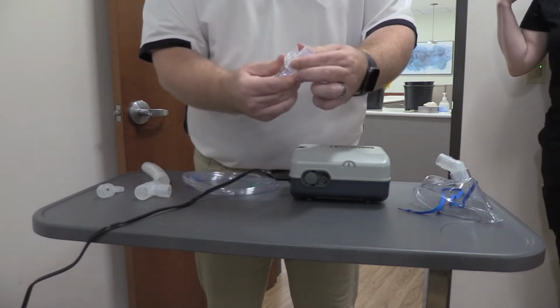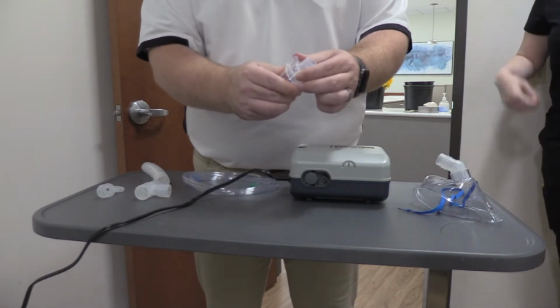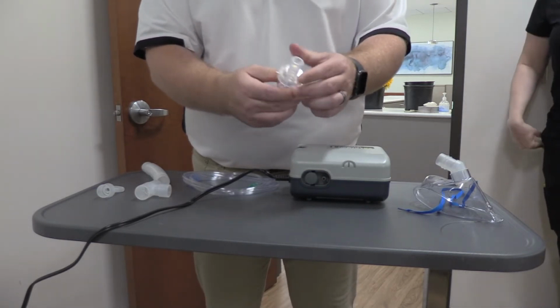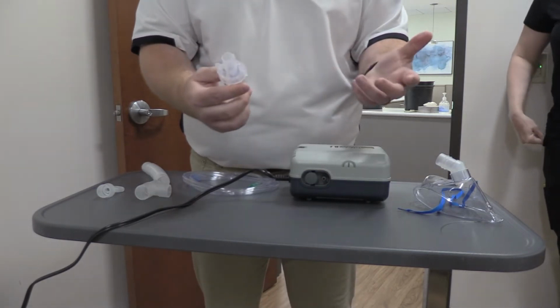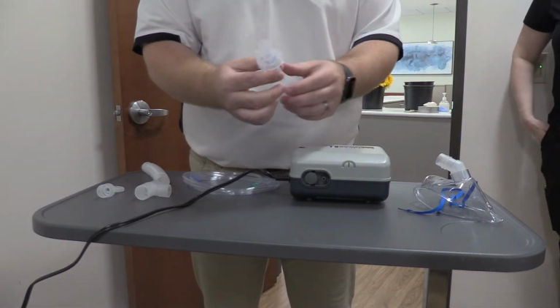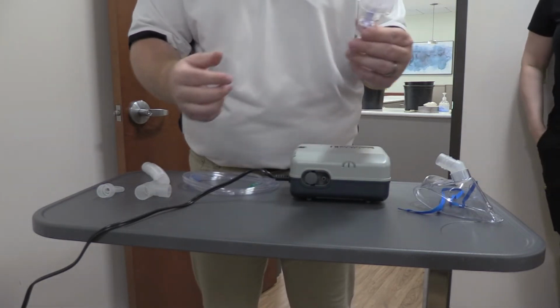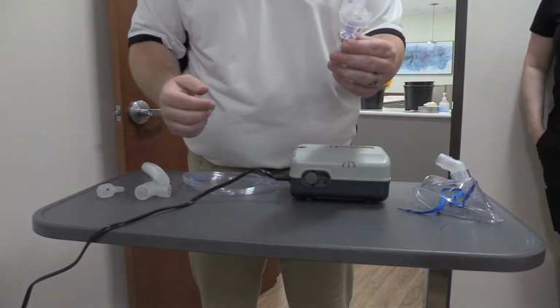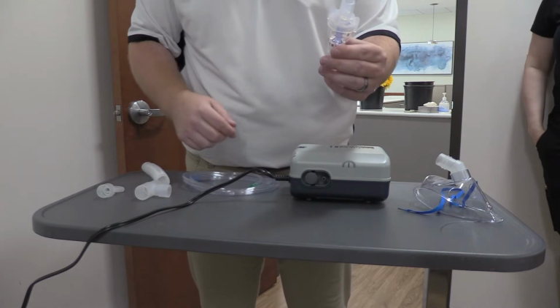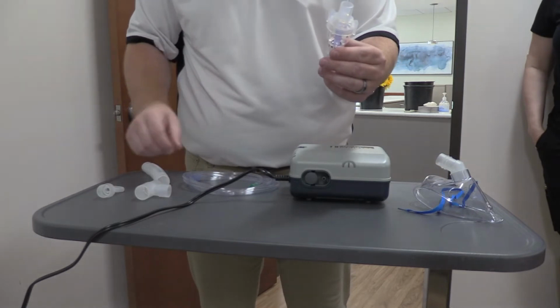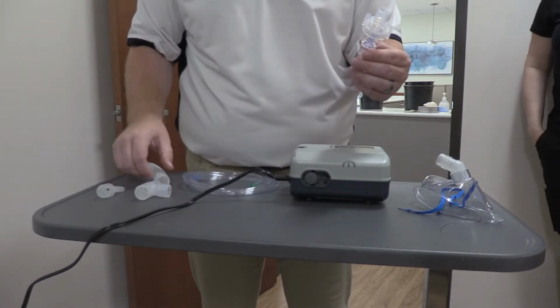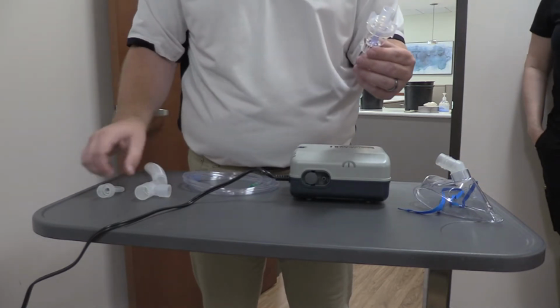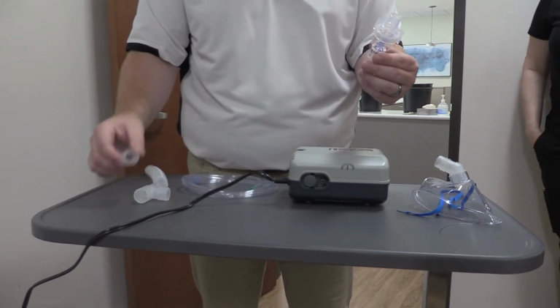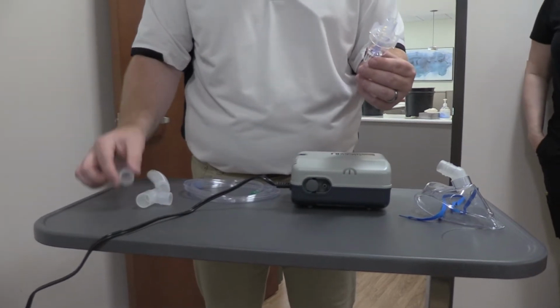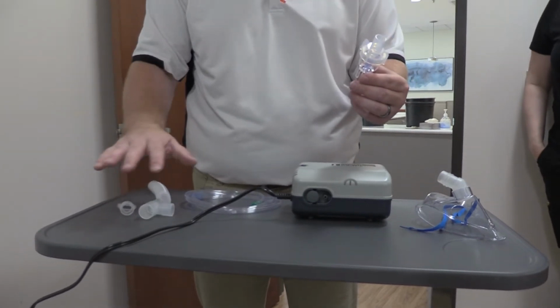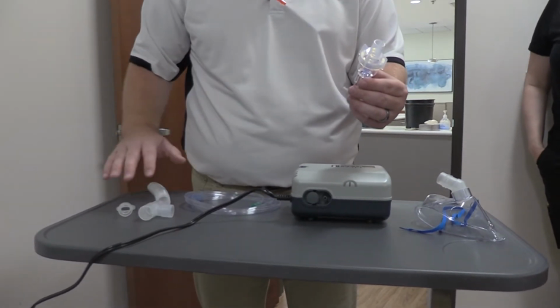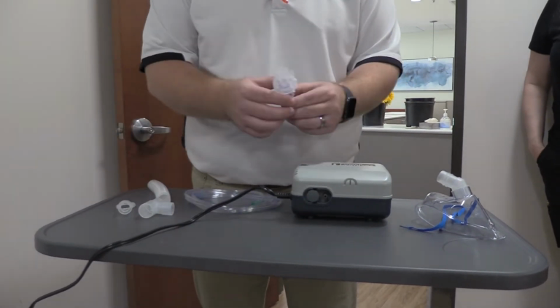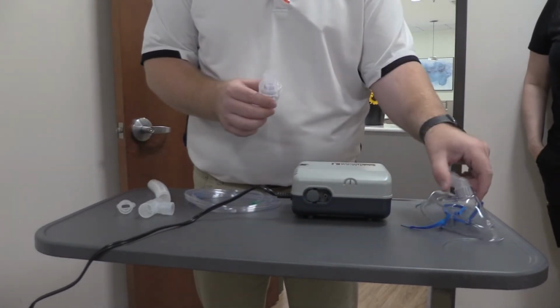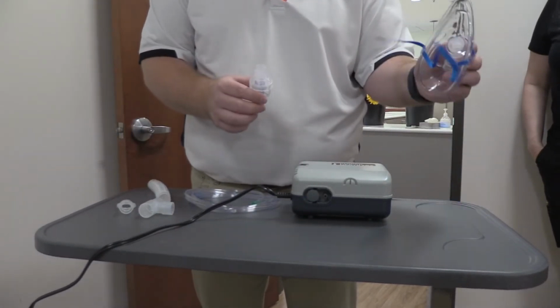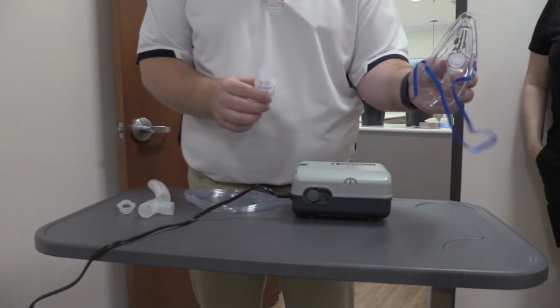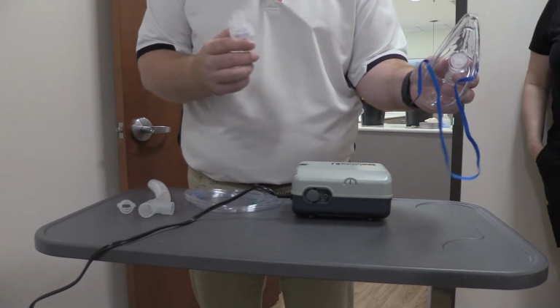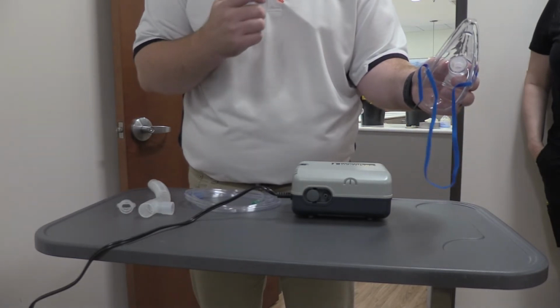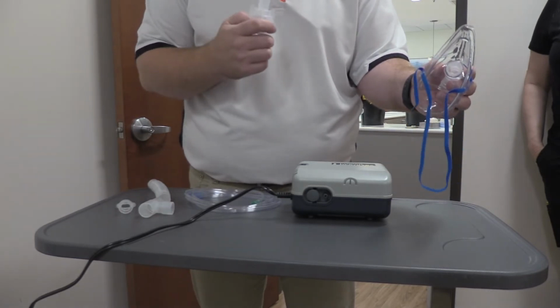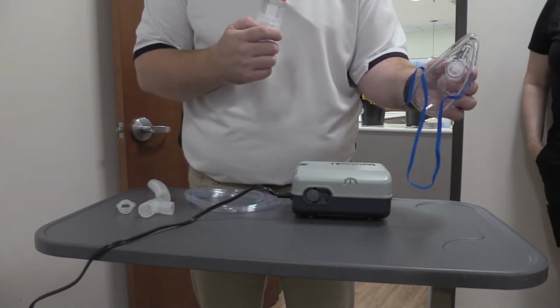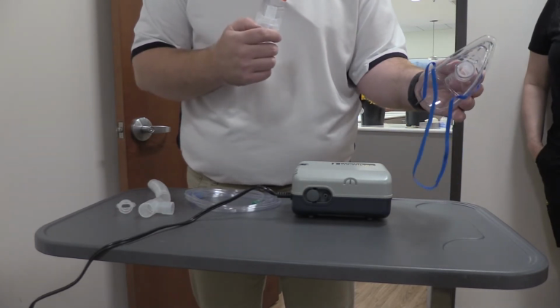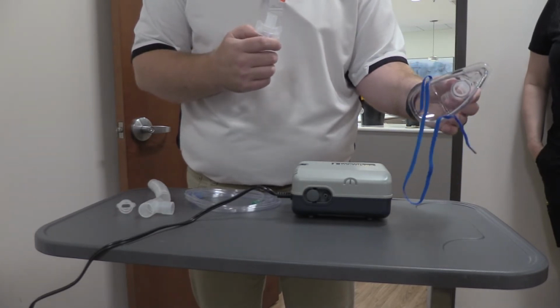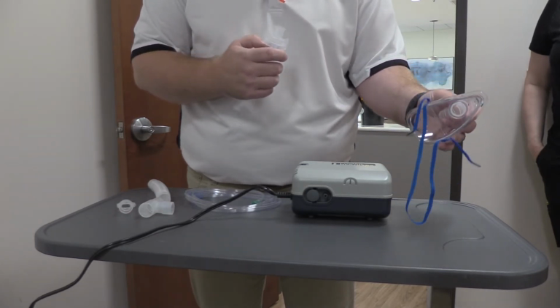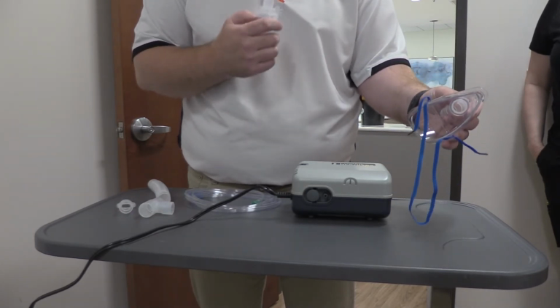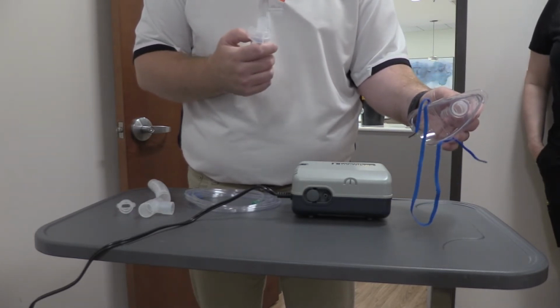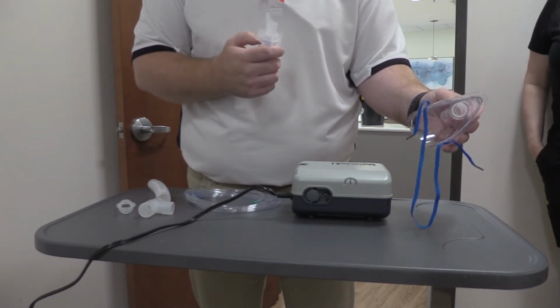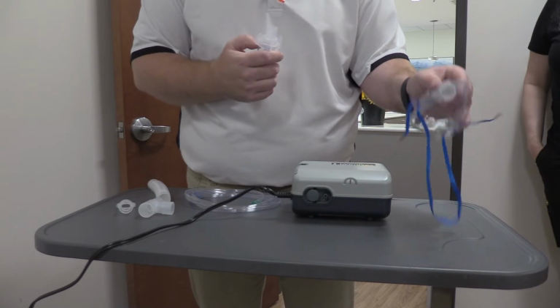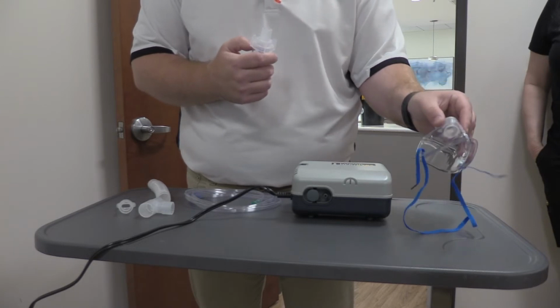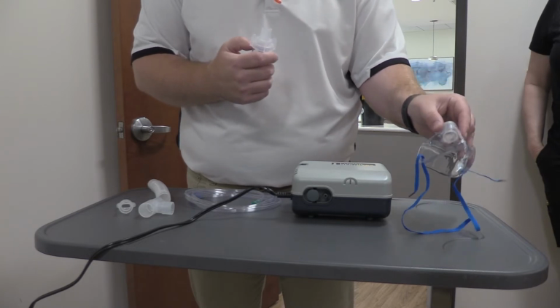There are two ways that we can give this nebulizer treatment. We can use what's called a mouthpiece — that's kind of this setup which I'll show you — or you can use it via a mask if a patient doesn't have the dexterity or the strength to be able to hold a mouthpiece up. I'll show you both ways.